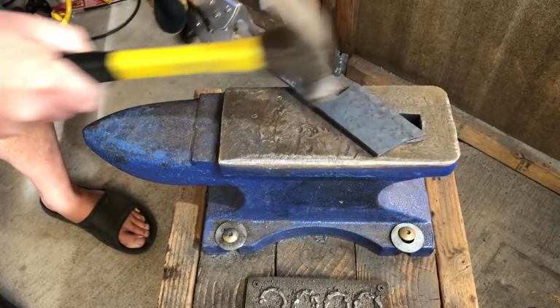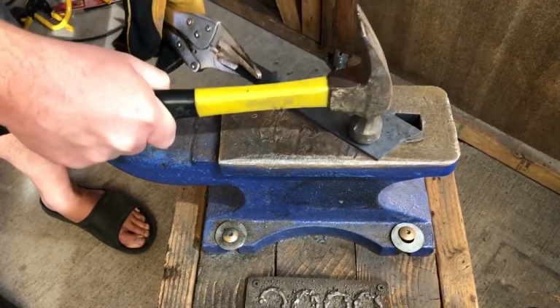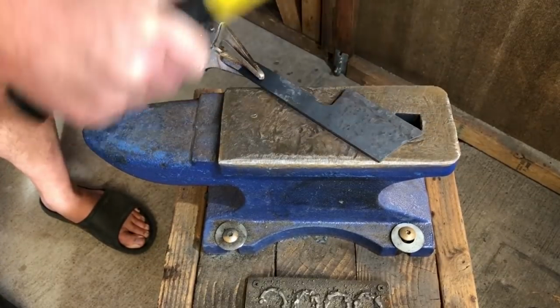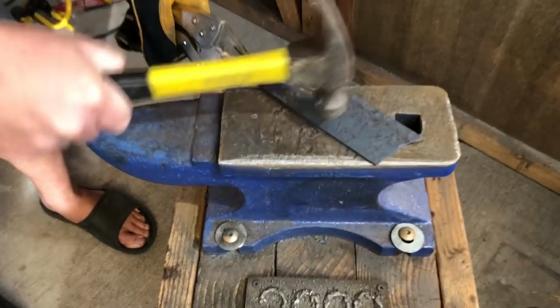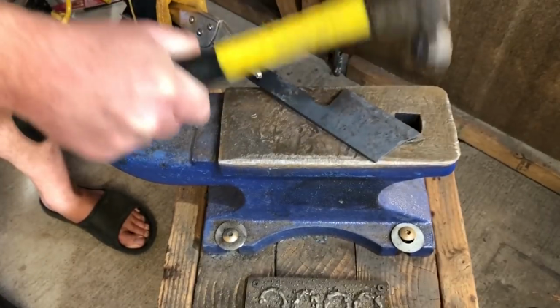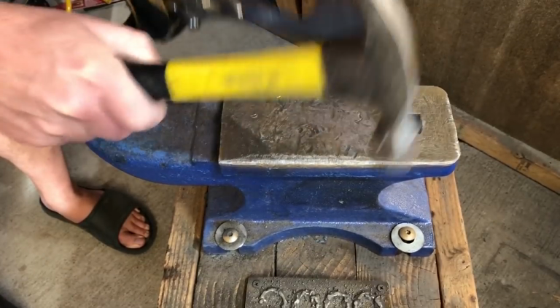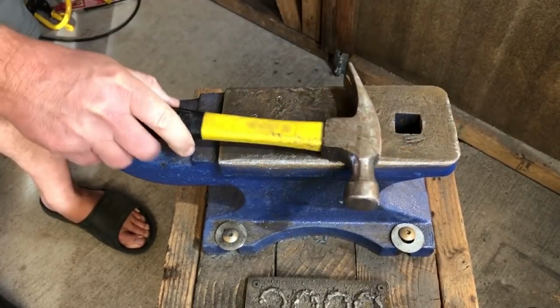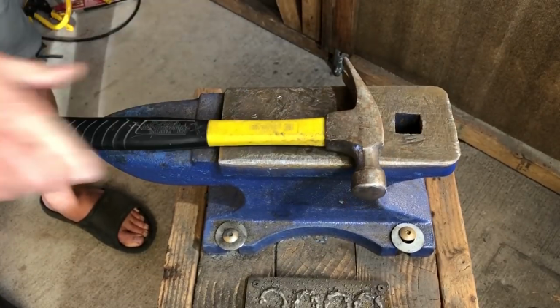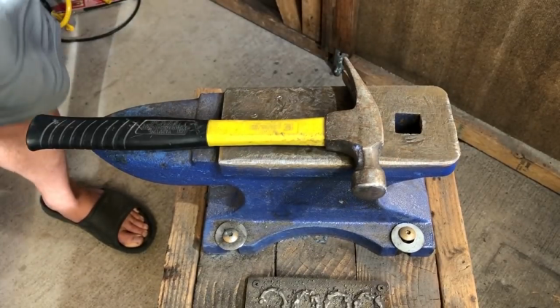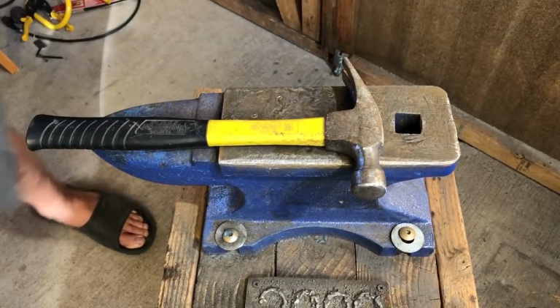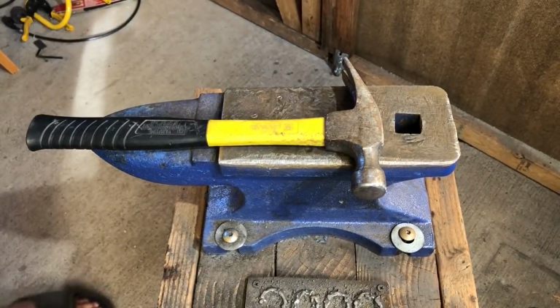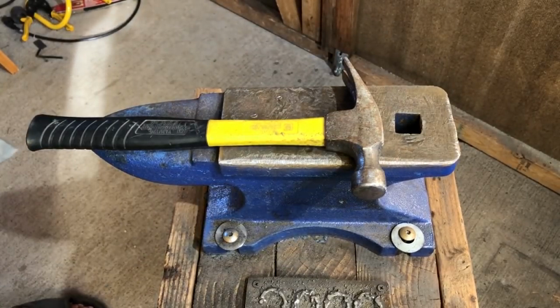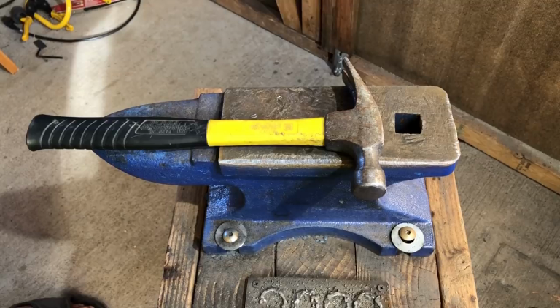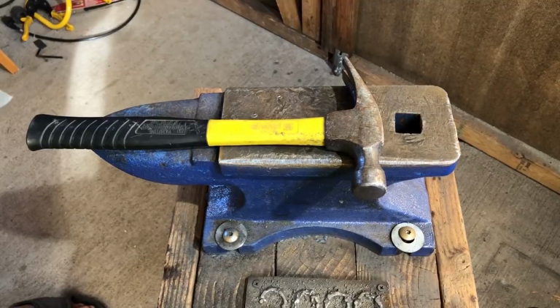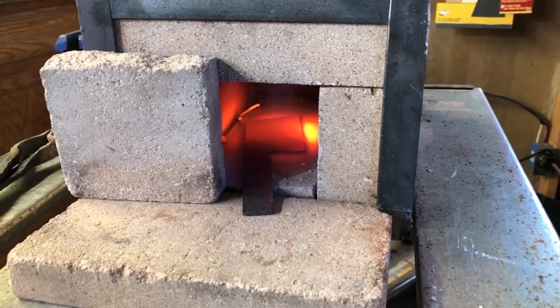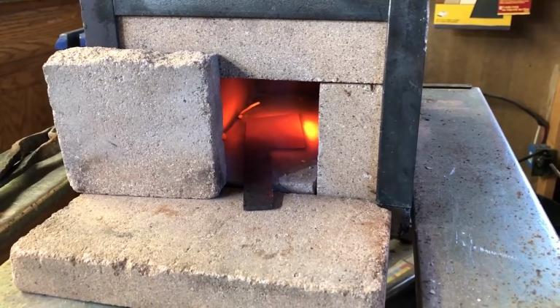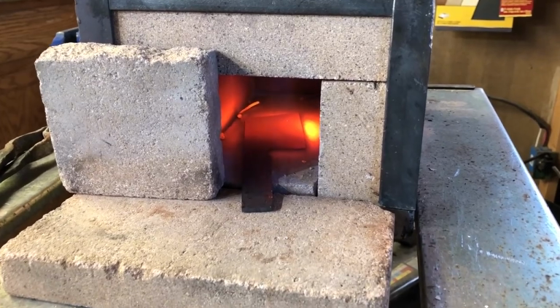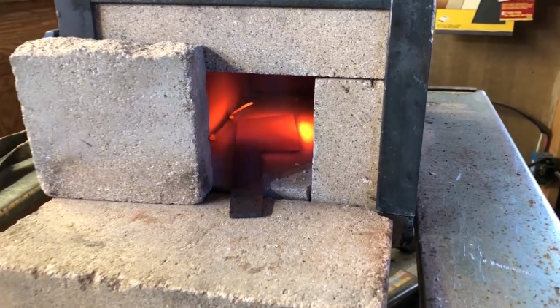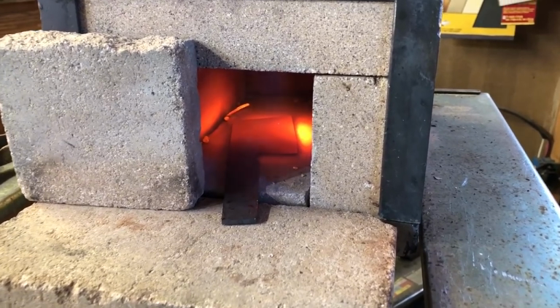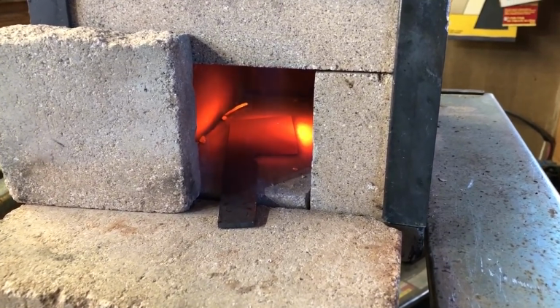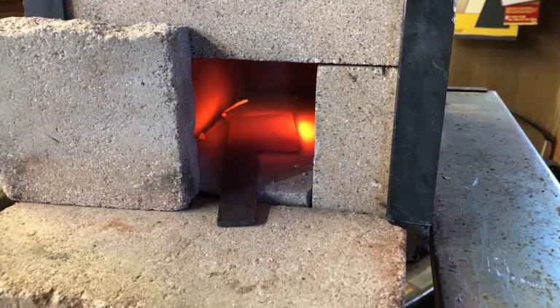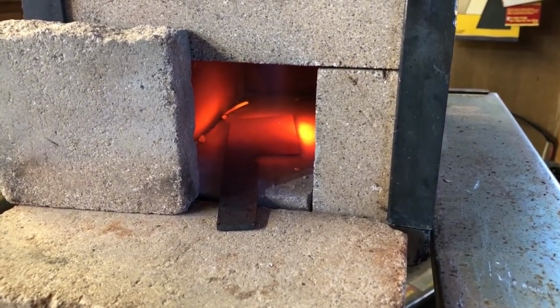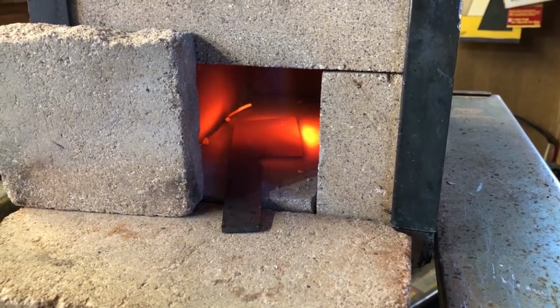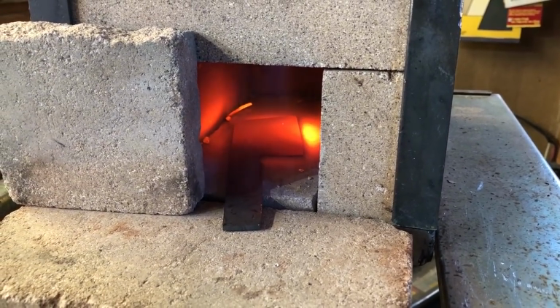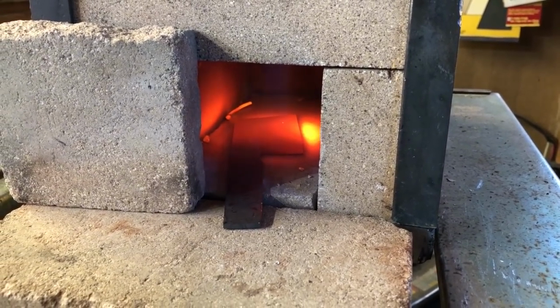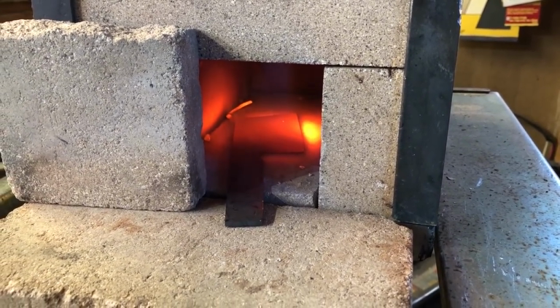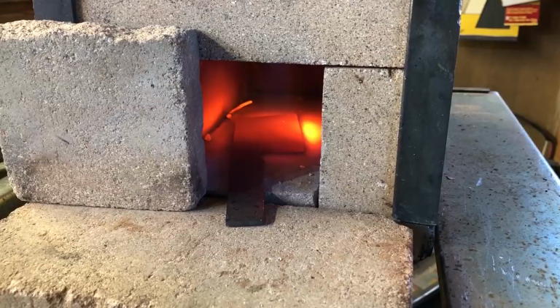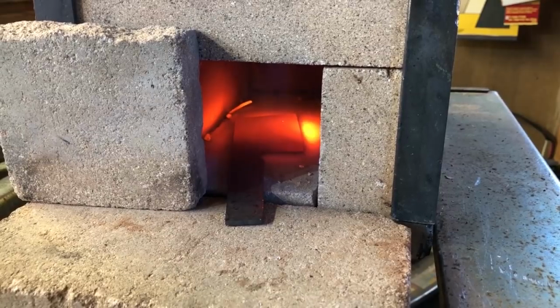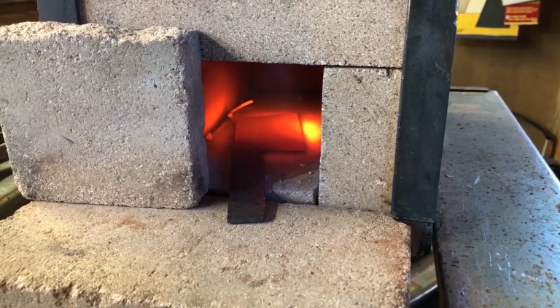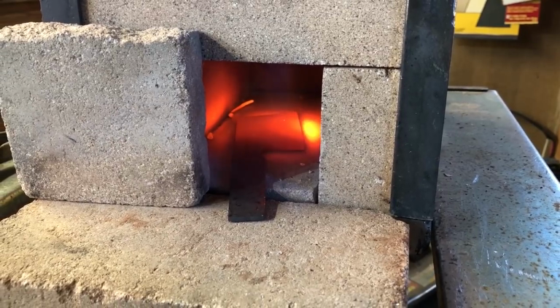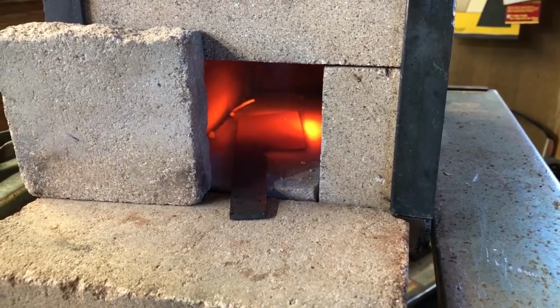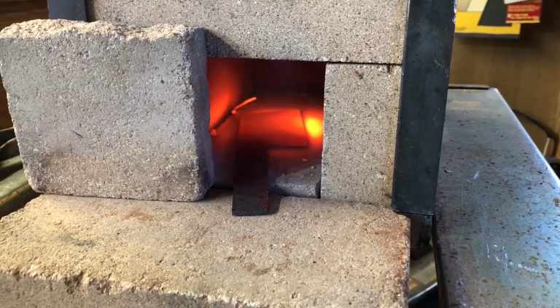Once I have the edge down to about a sixteenth of an inch, I don't want to take it any further down than that before I do the heat treat, because when it goes into the quench the blade will have a tendency to warp if that edge is too thin.